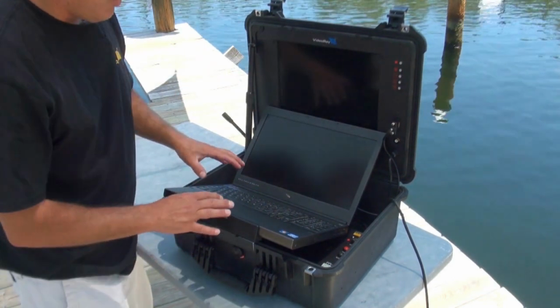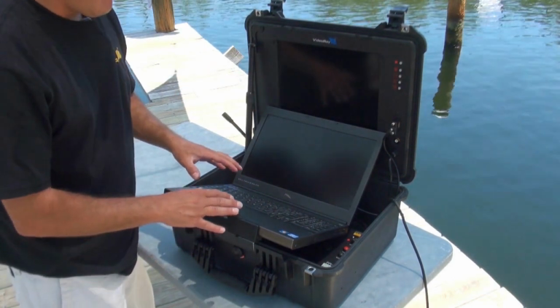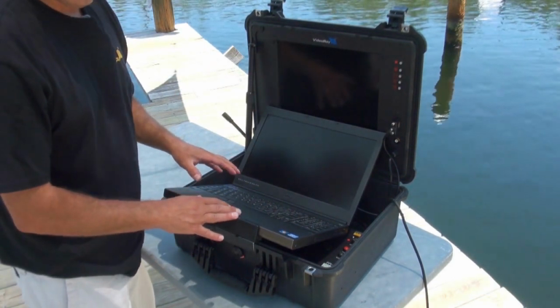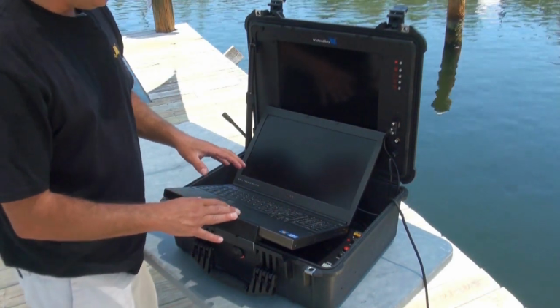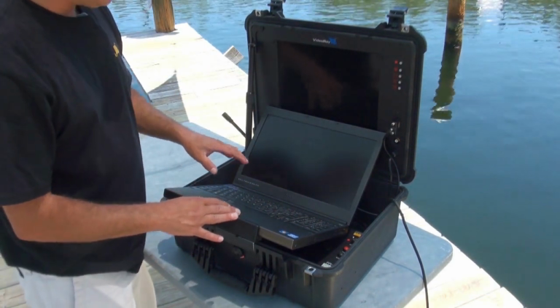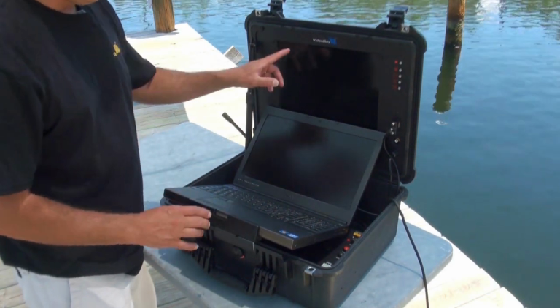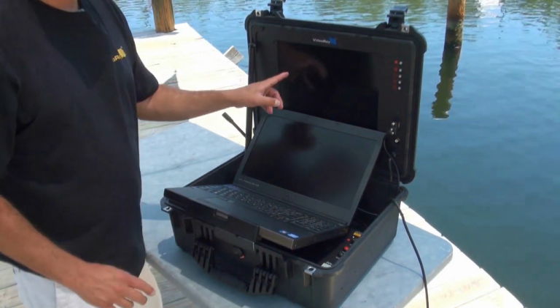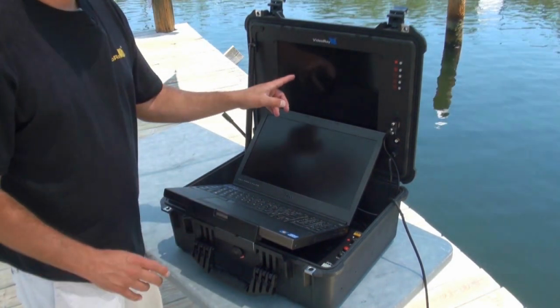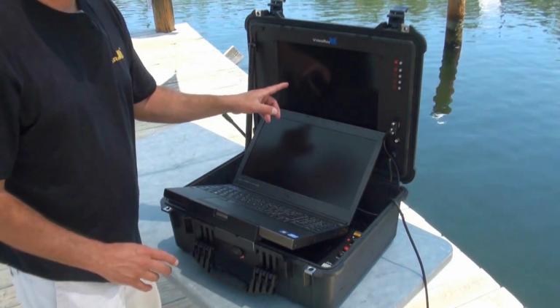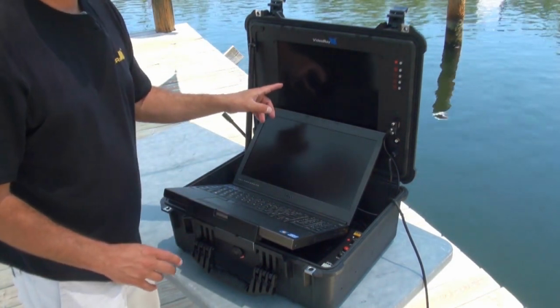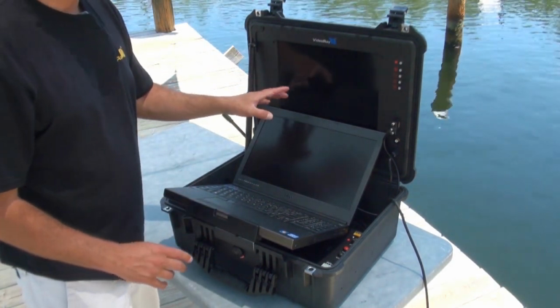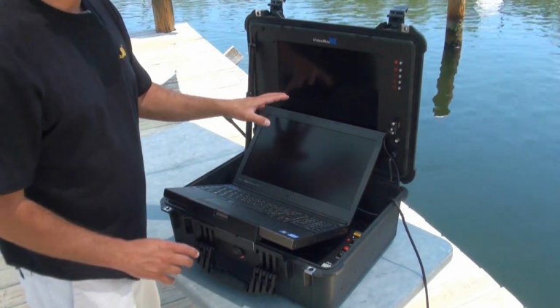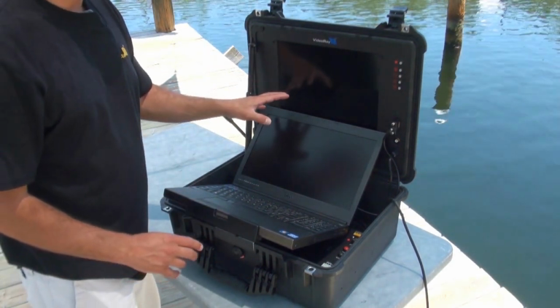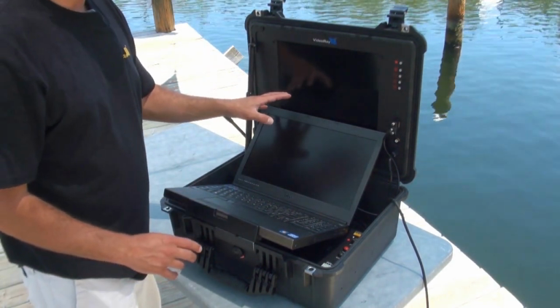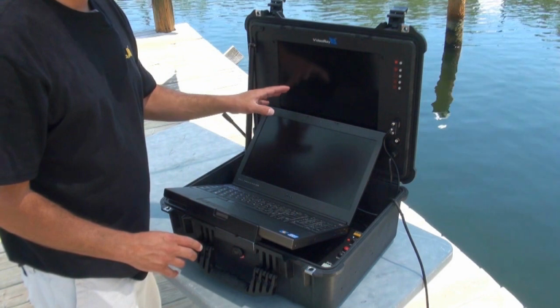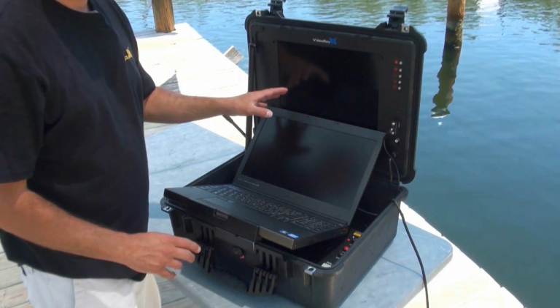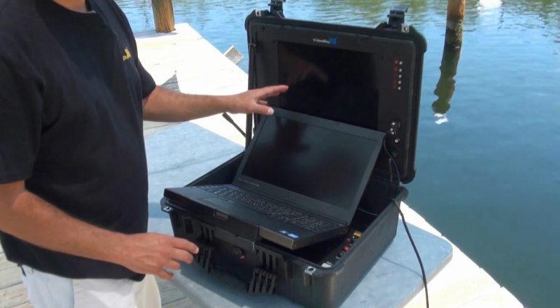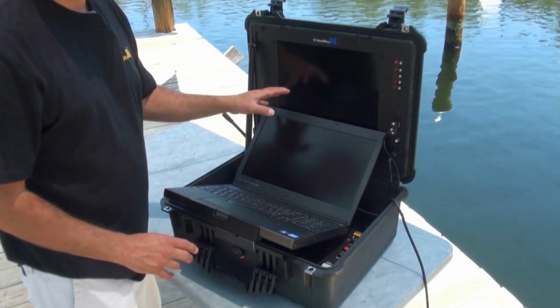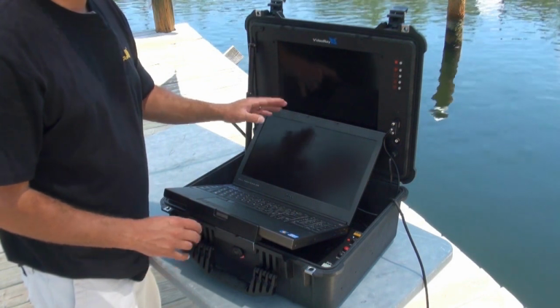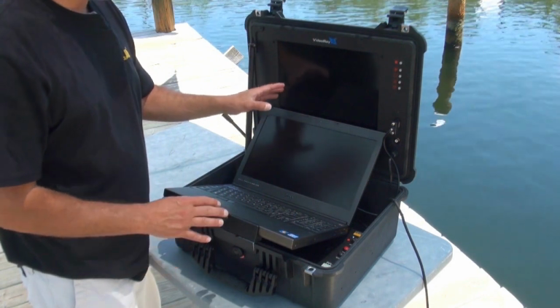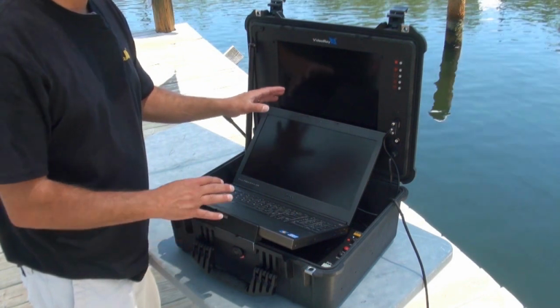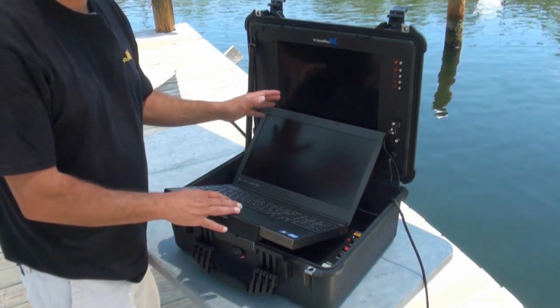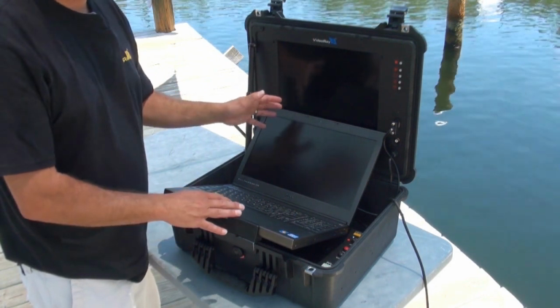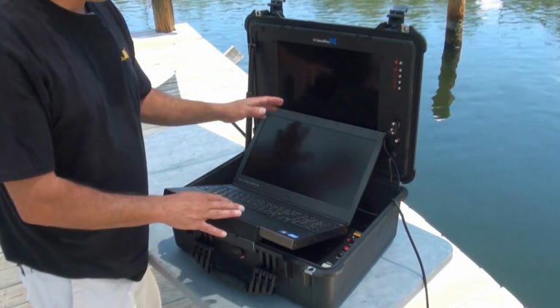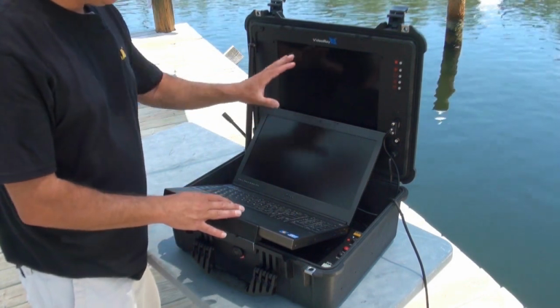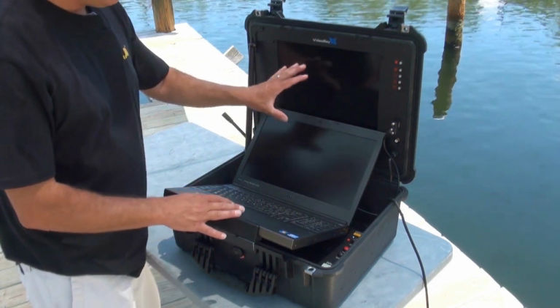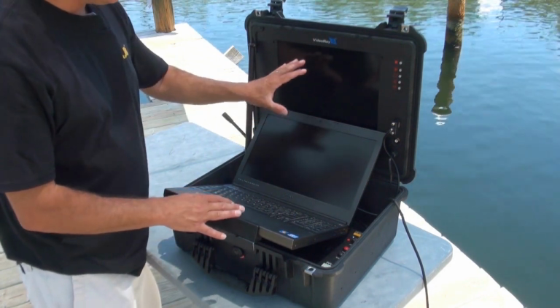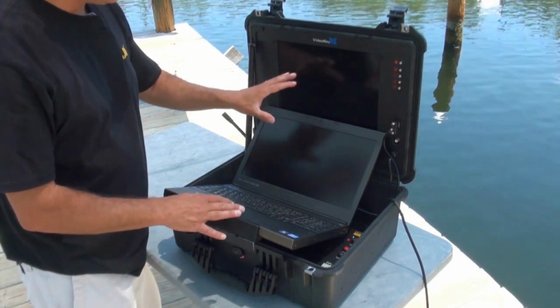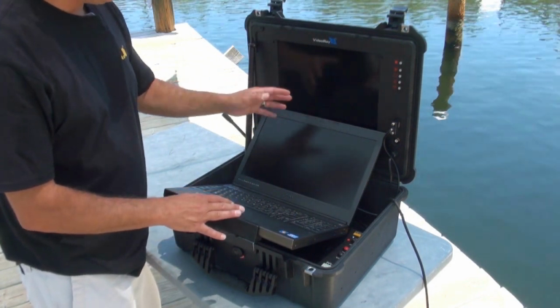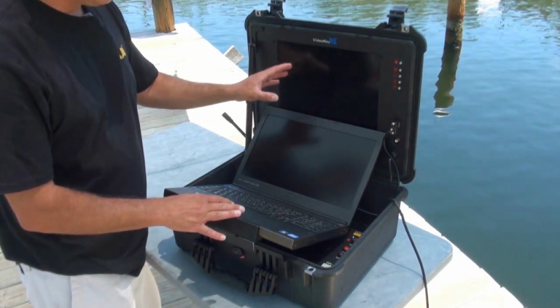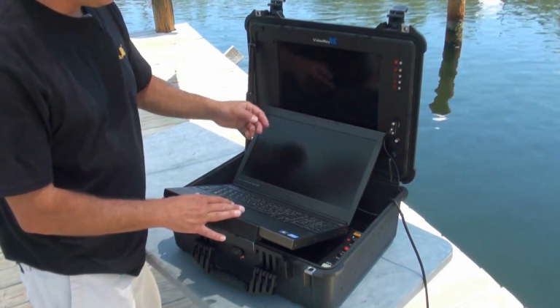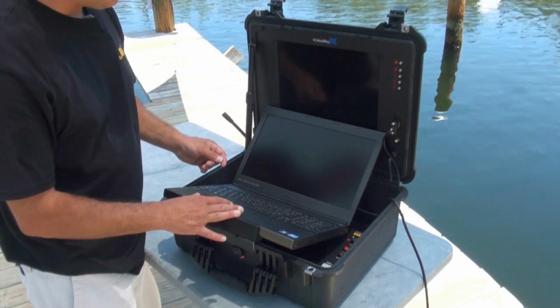So what we have now is — if you have the external monitor in your ICB, some do and some don't depending on whether you ordered it. For this example here, we're going to show it with the external monitor.